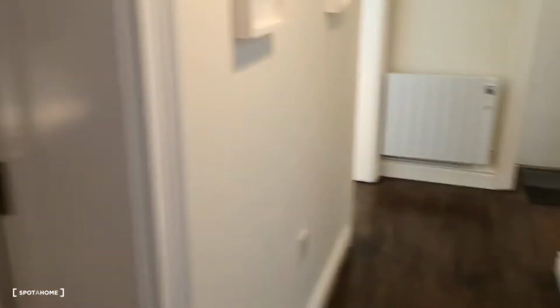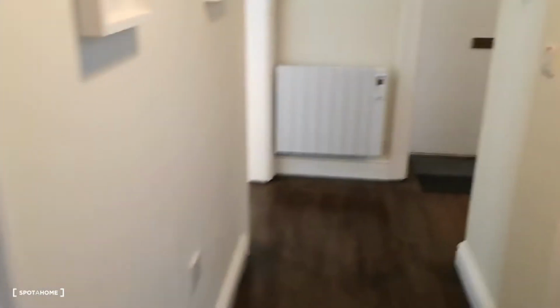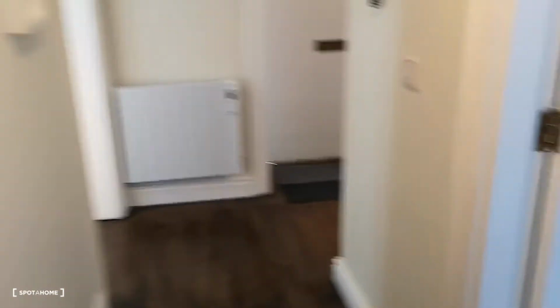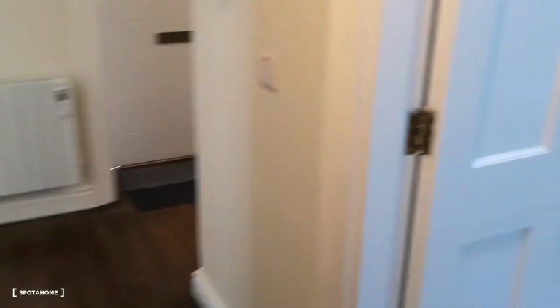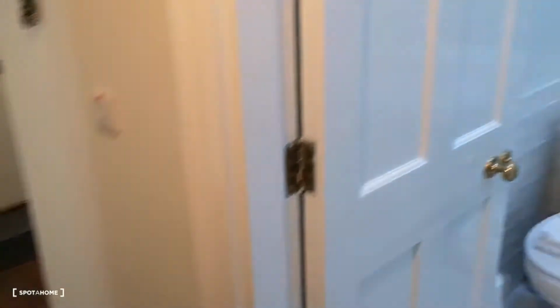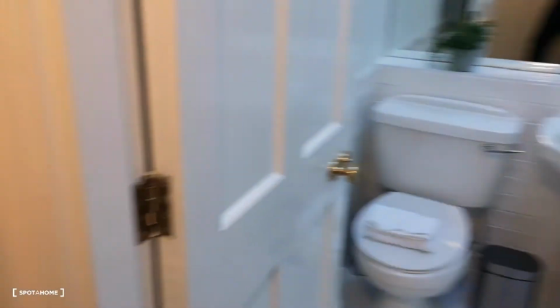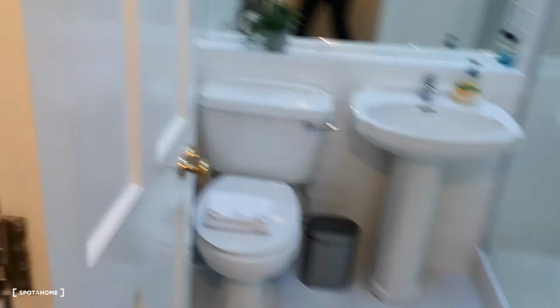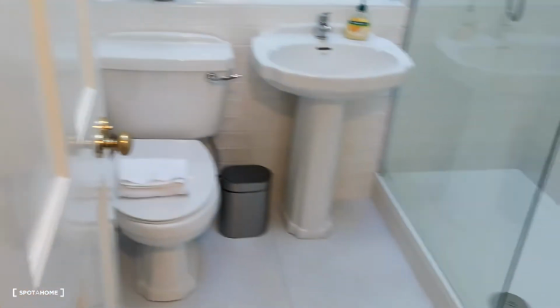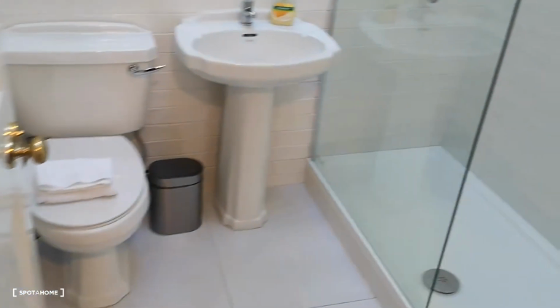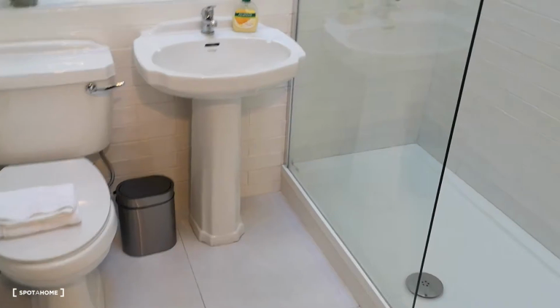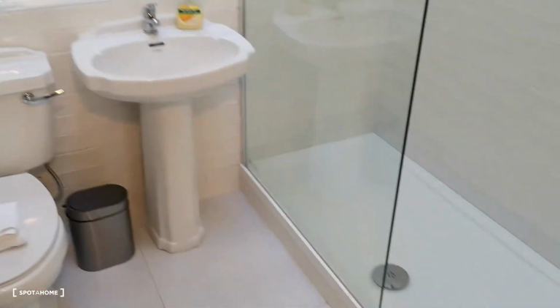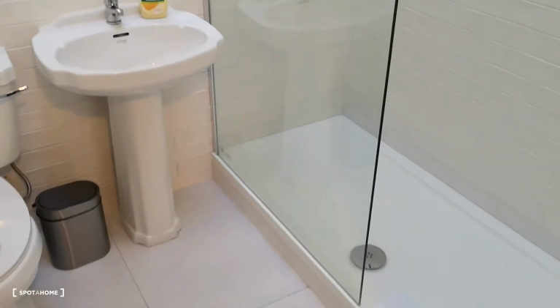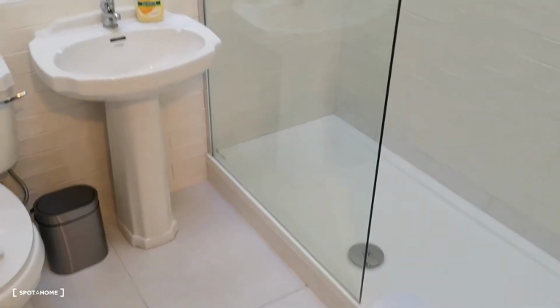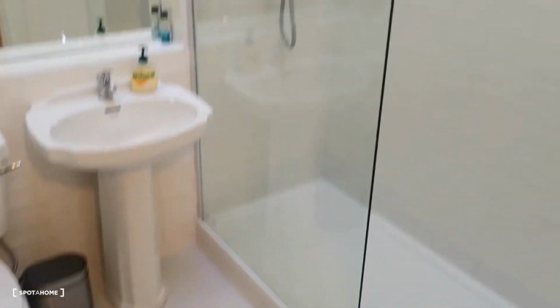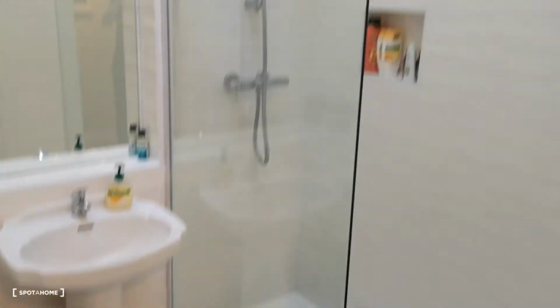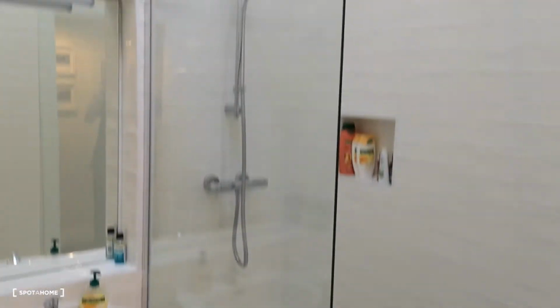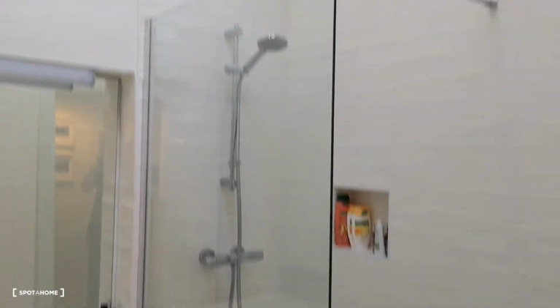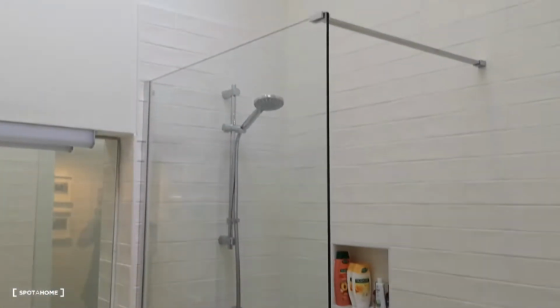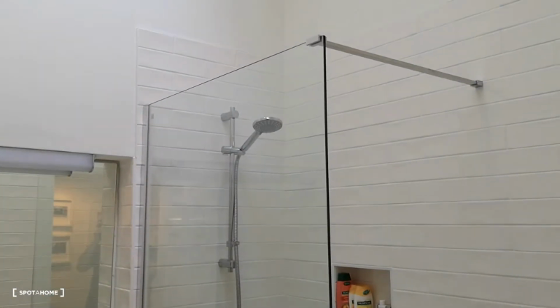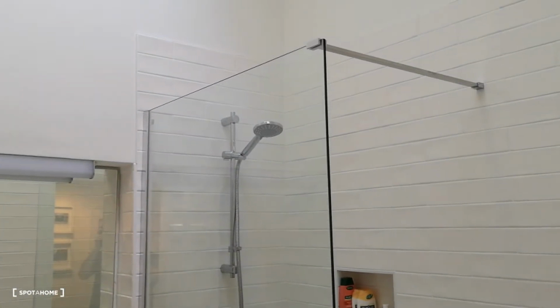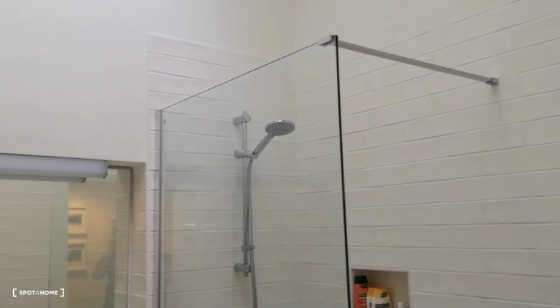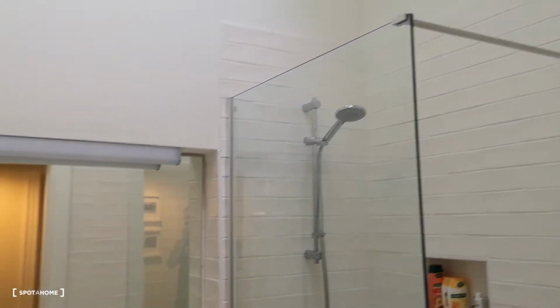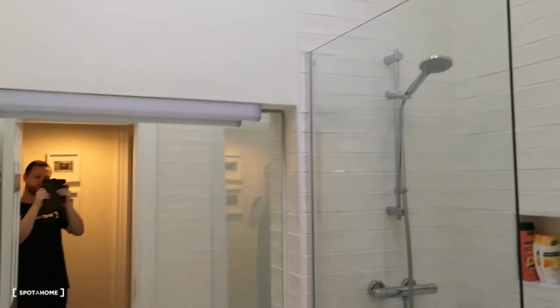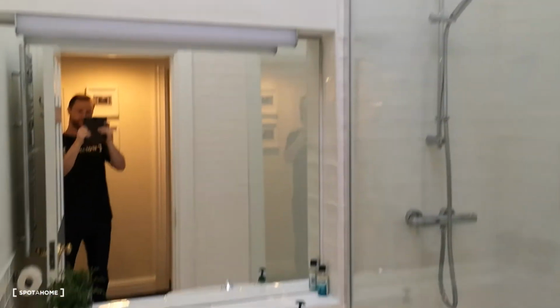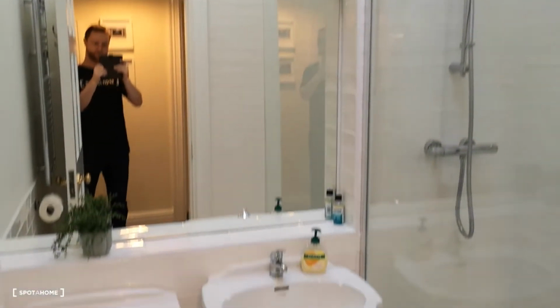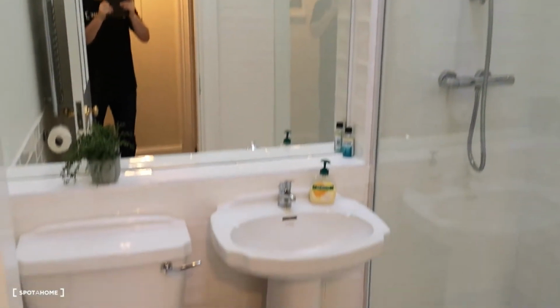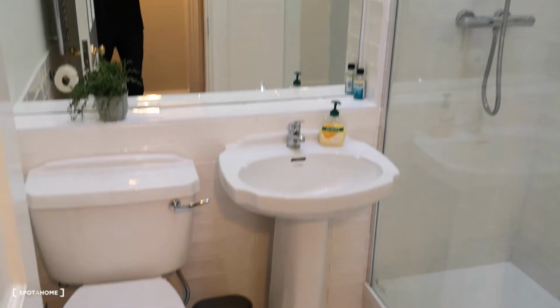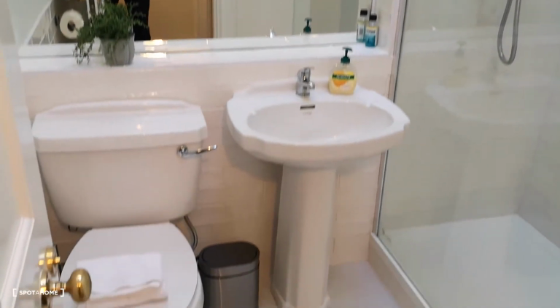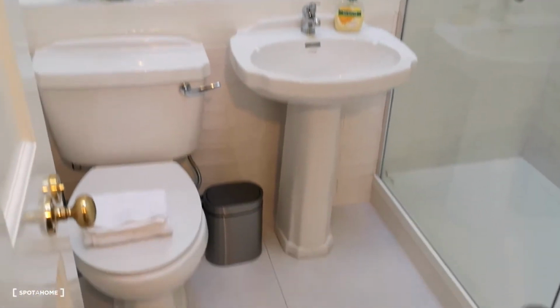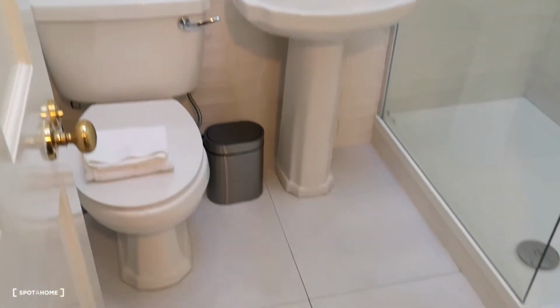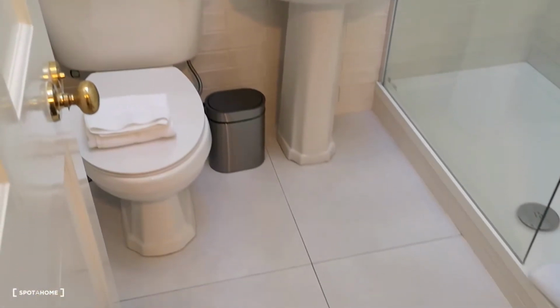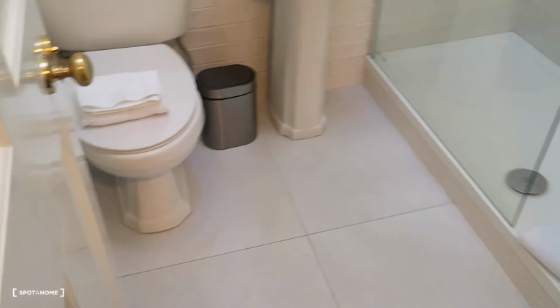Just in the back here is the toilet and shower room. Lovely.